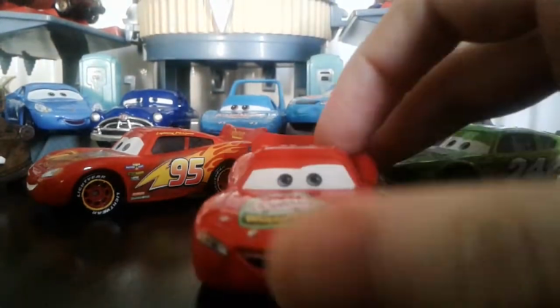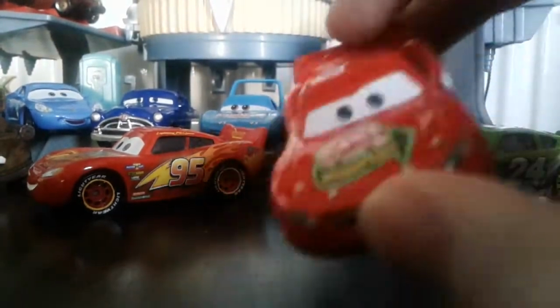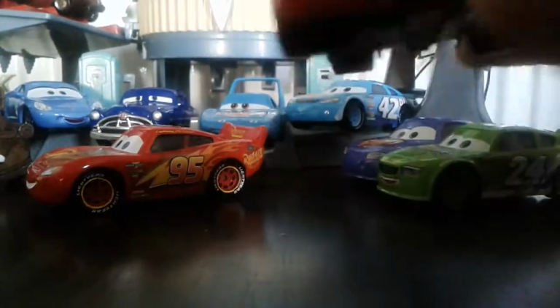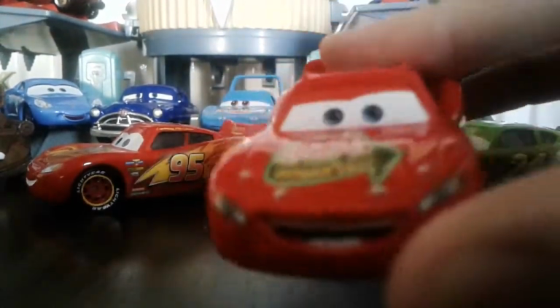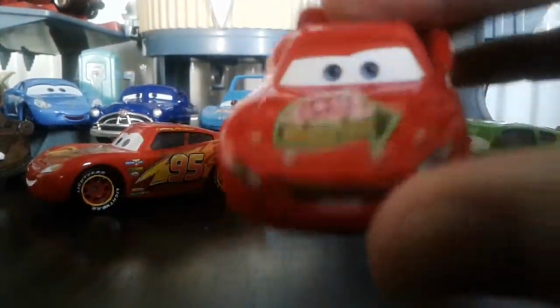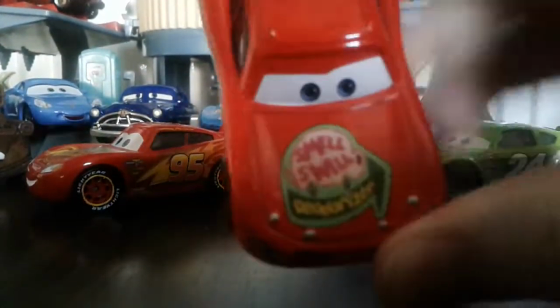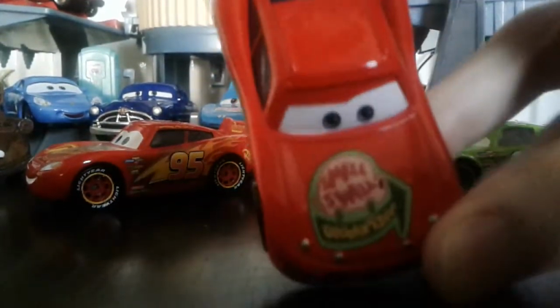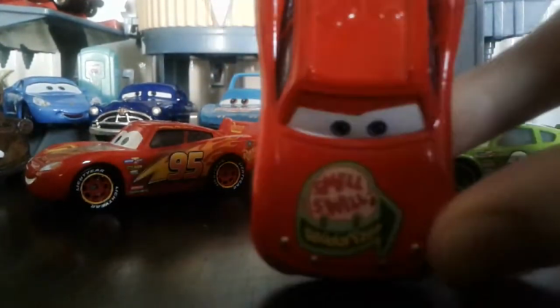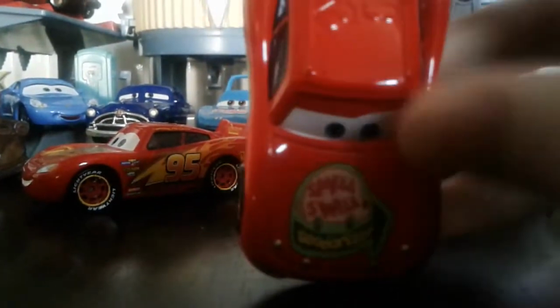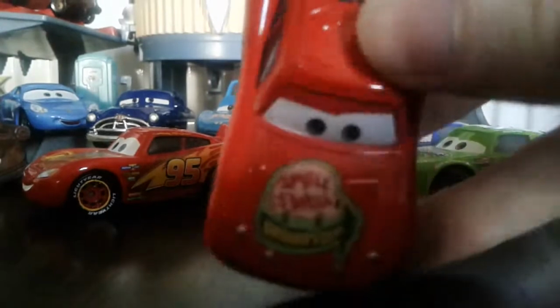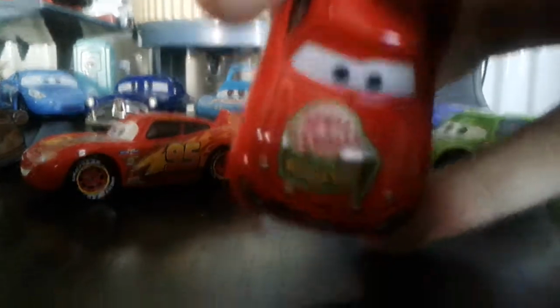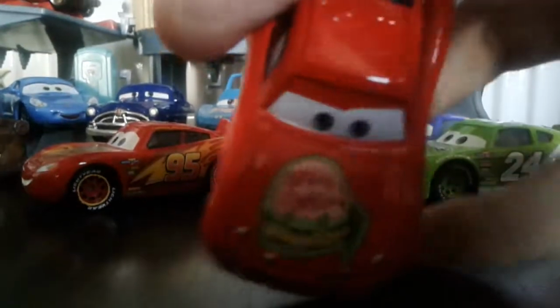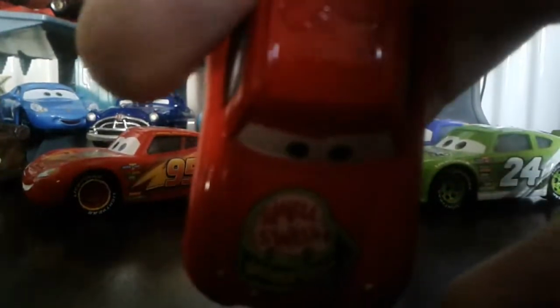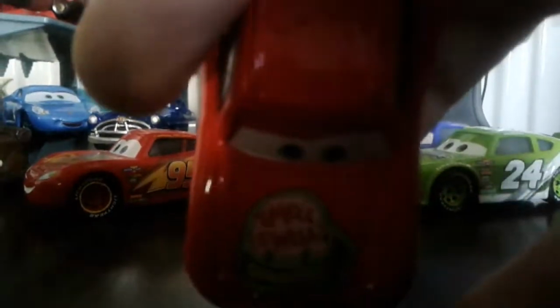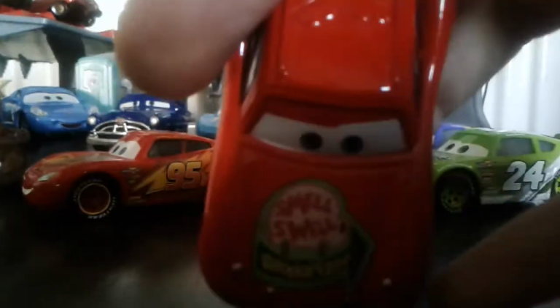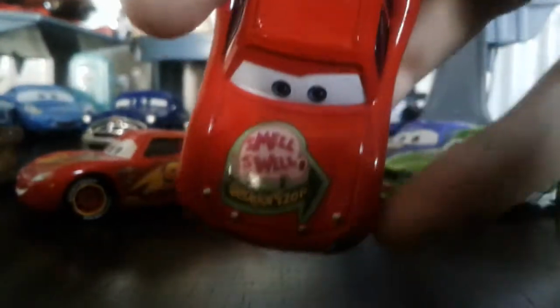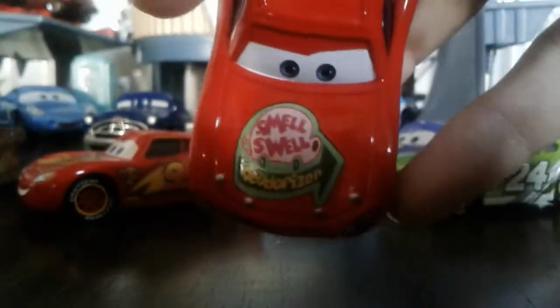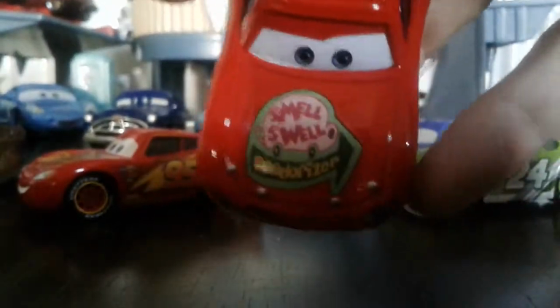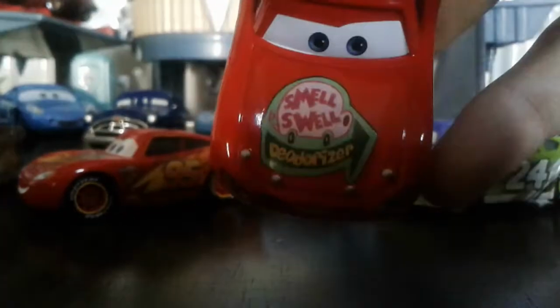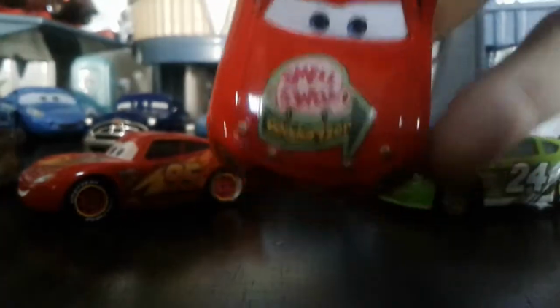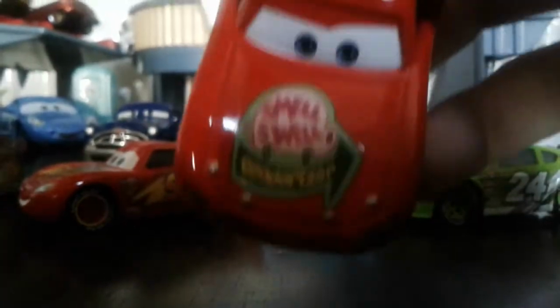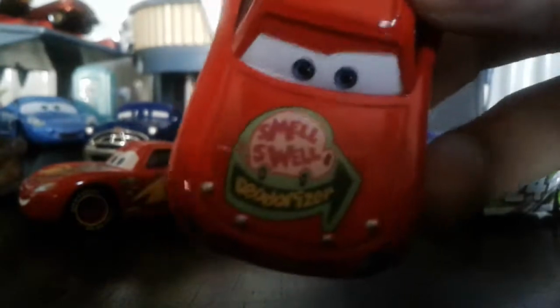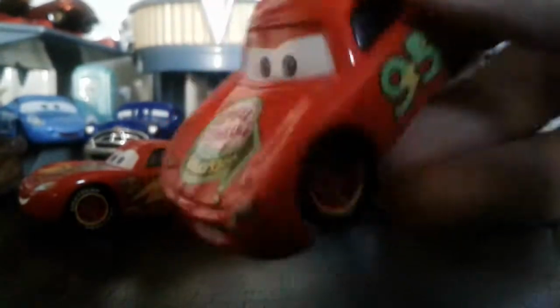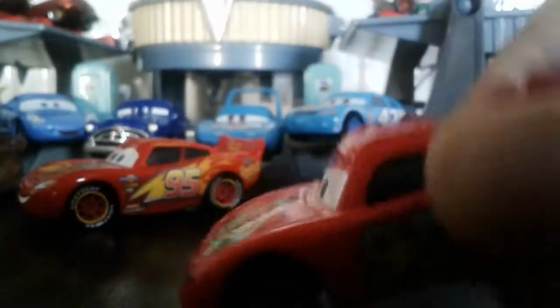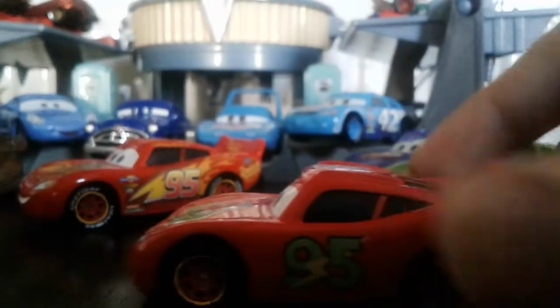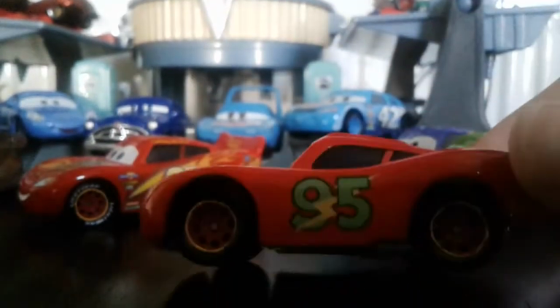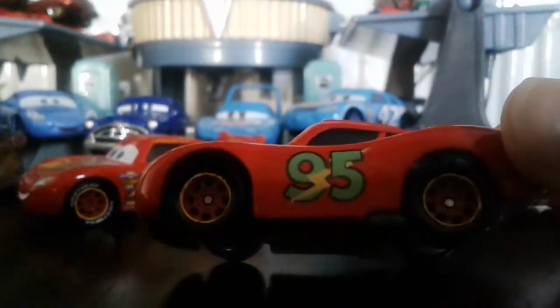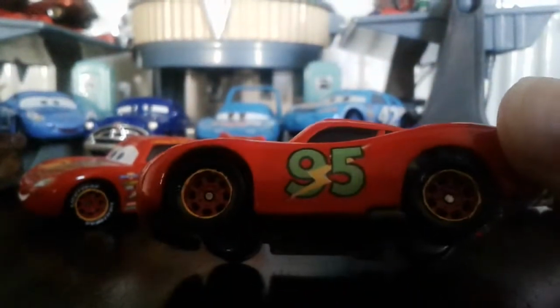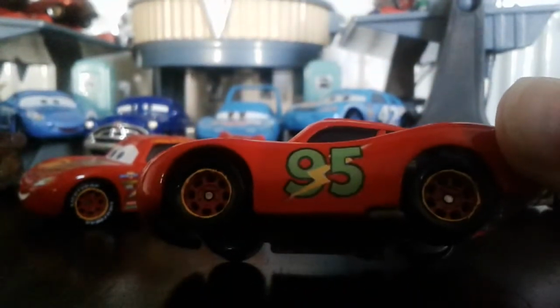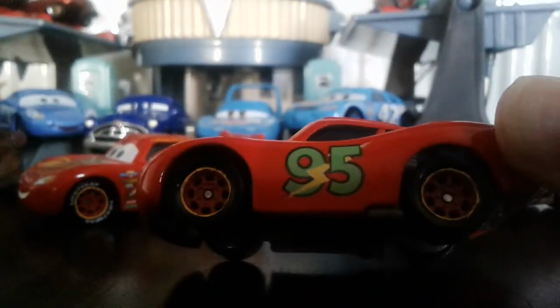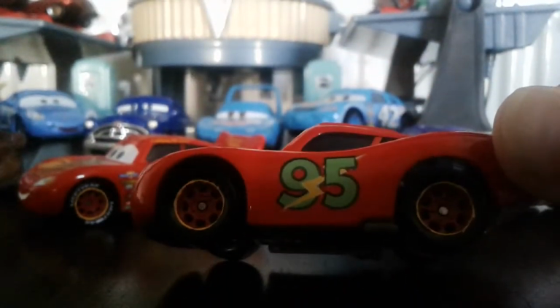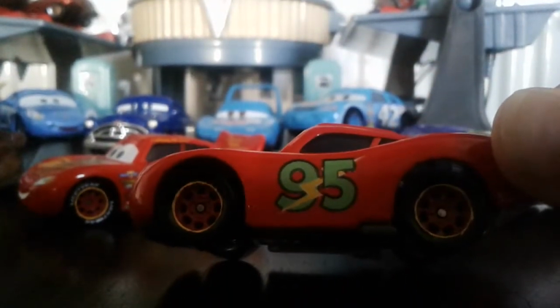He's got what would have been his headlights and the SmellSwell Deodorizer logo on his hood. He's got the prototype bolt and the 95 in a retro style.